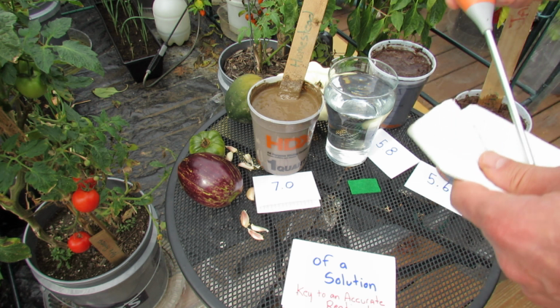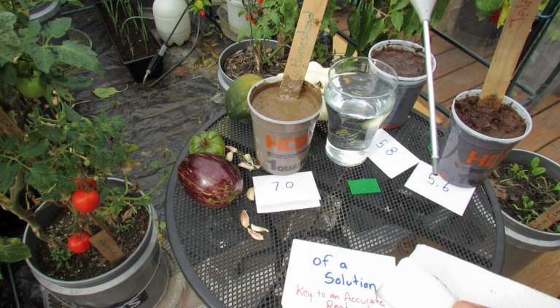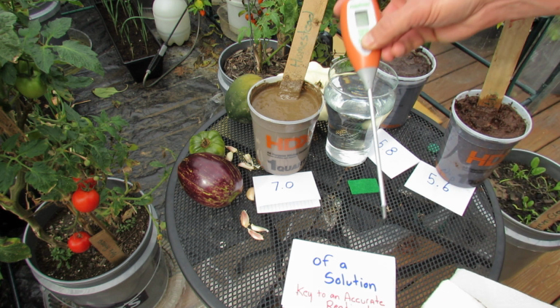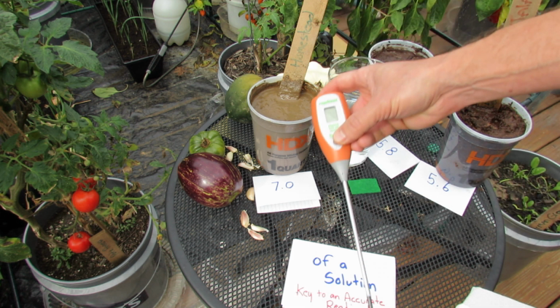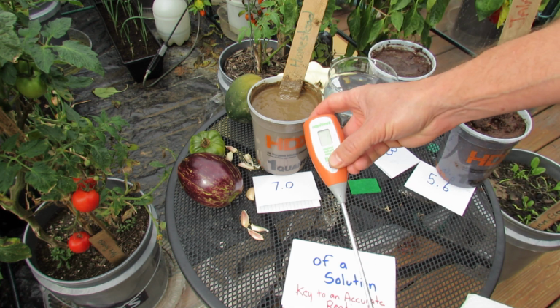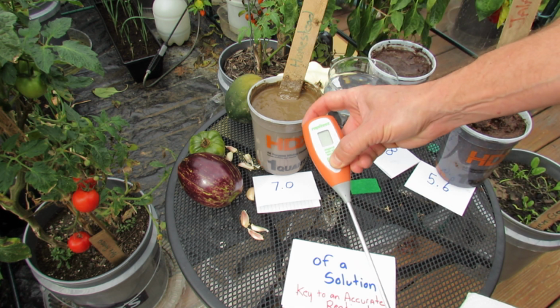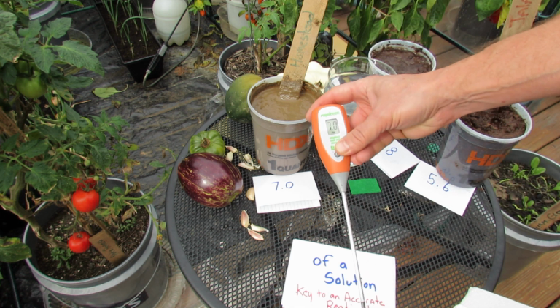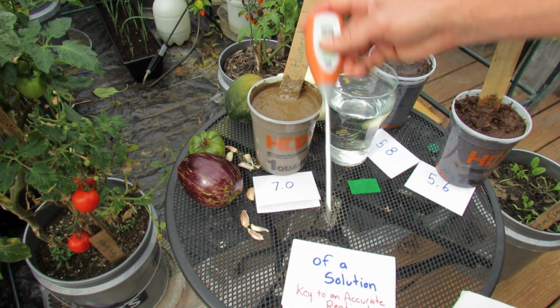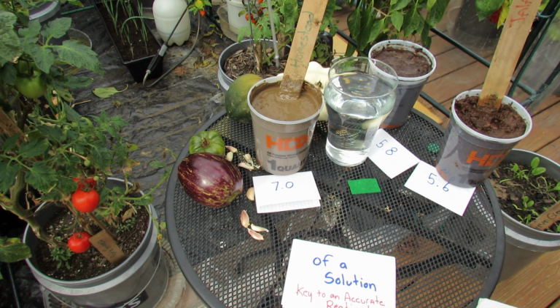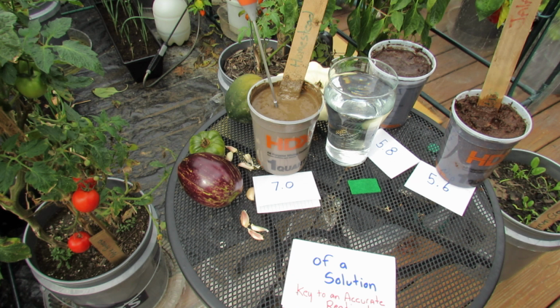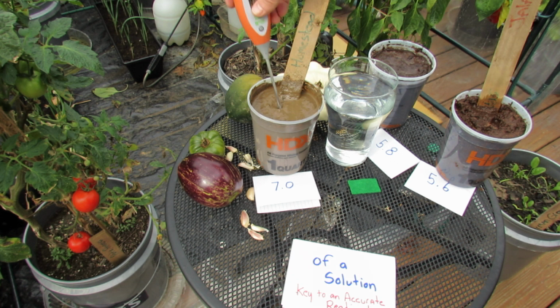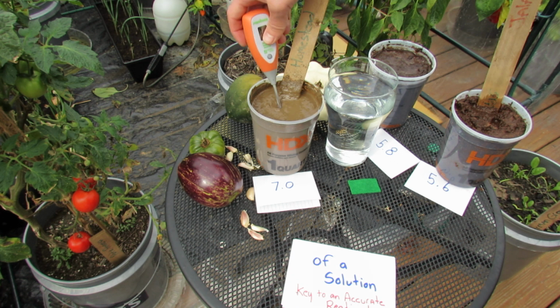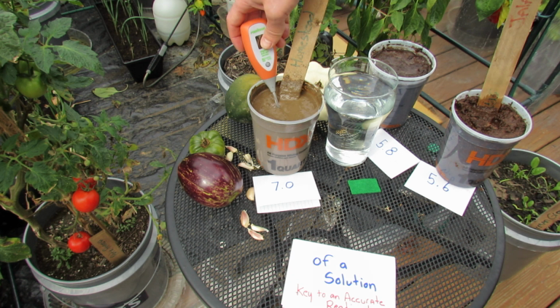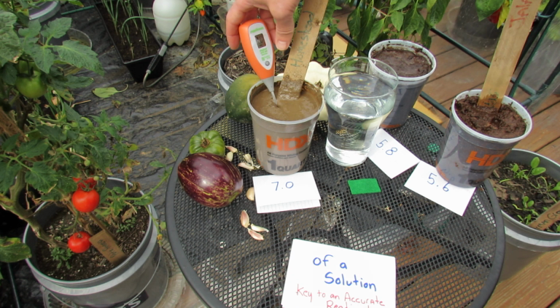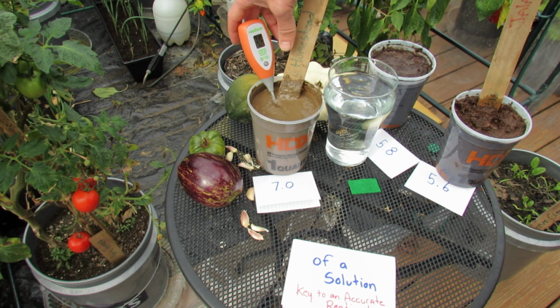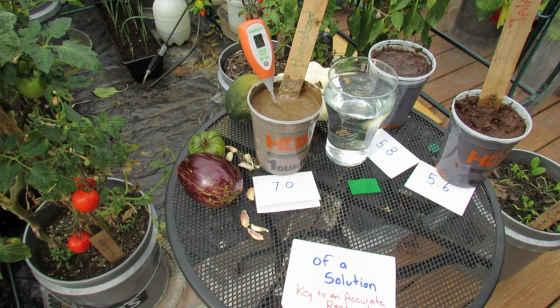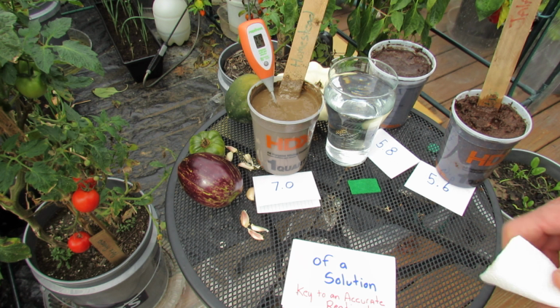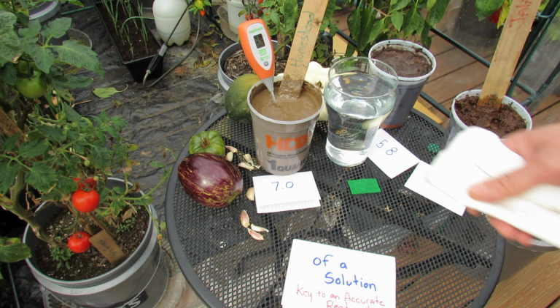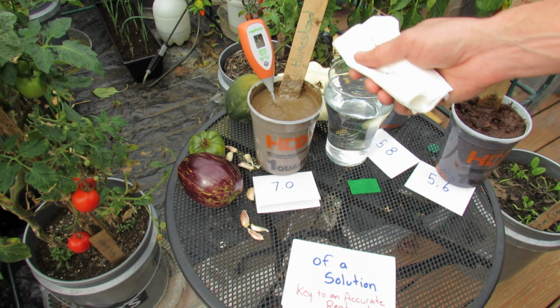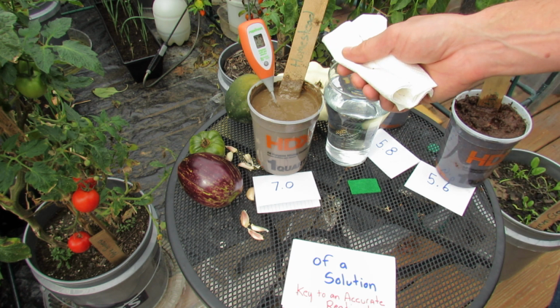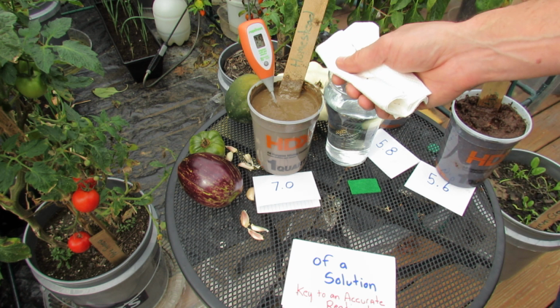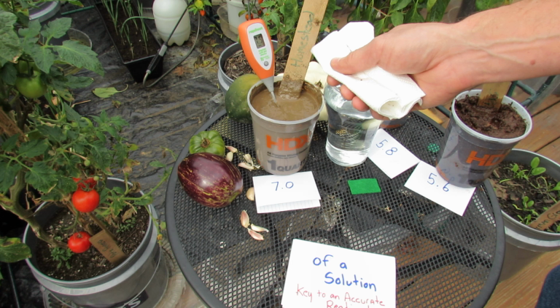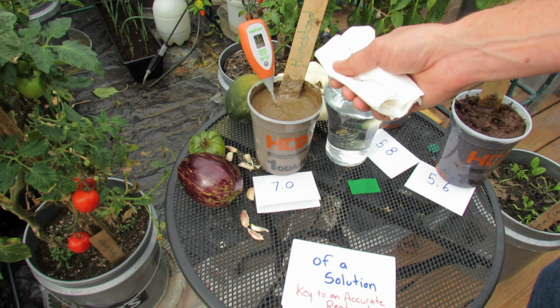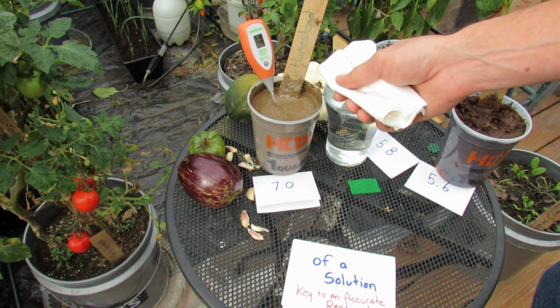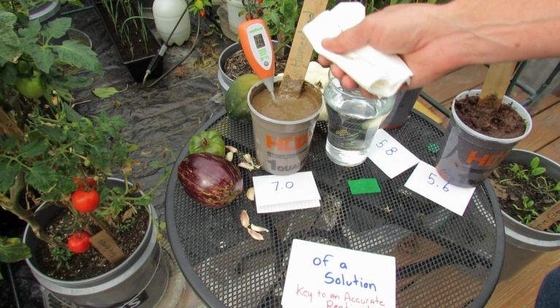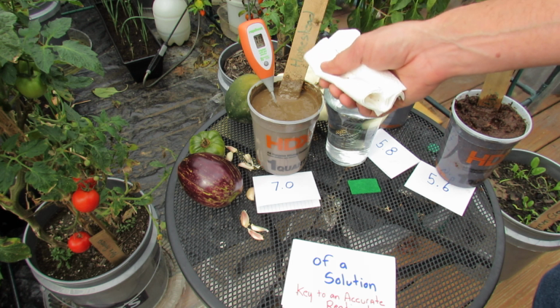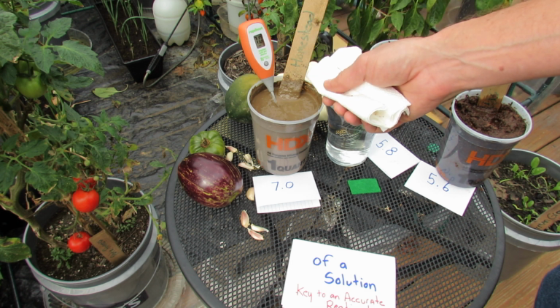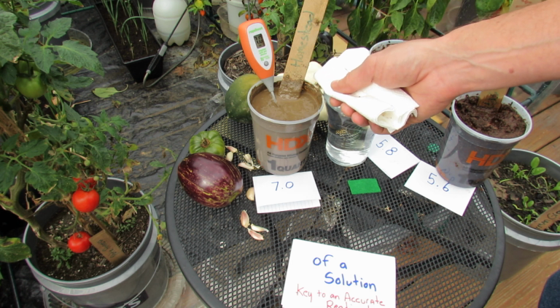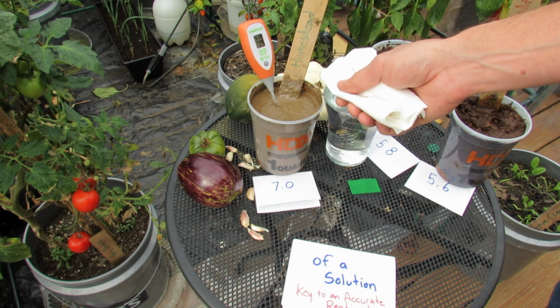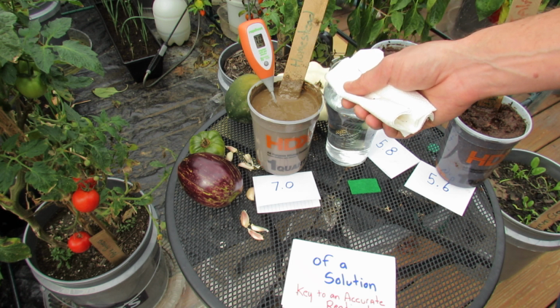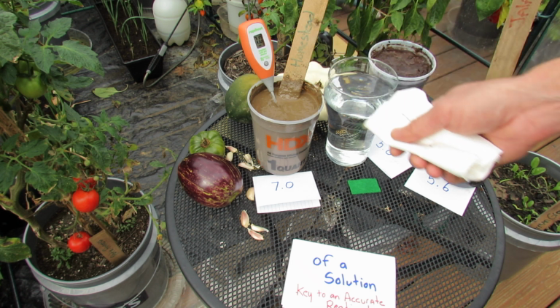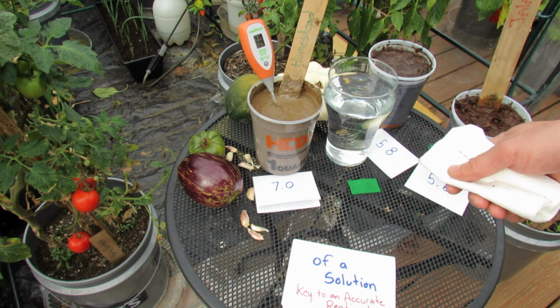And this is my garden soil. Shut it off, turn it on, and when I put it in there it jumps up to 7.9, then 7.5, then 7.0, and it stays there.